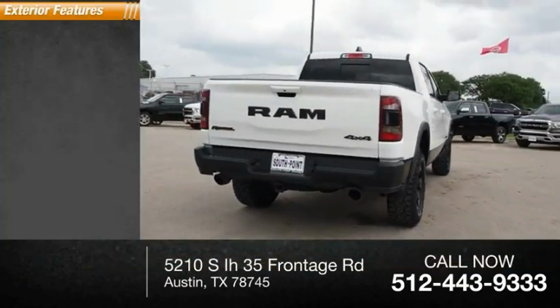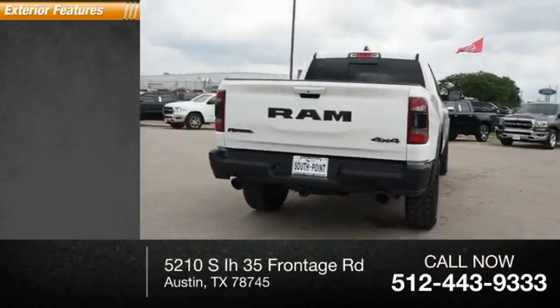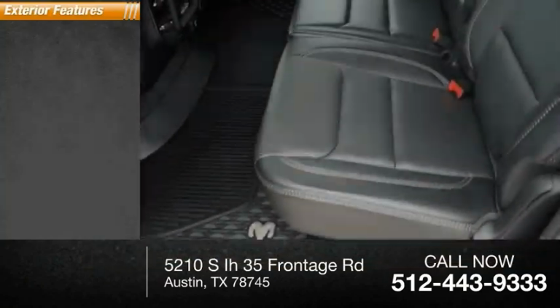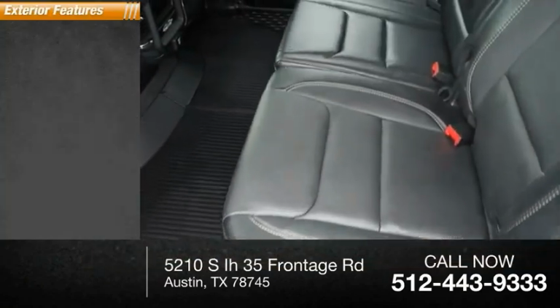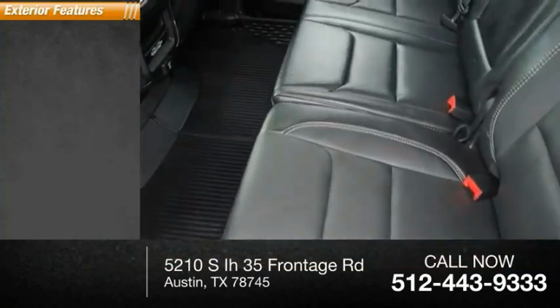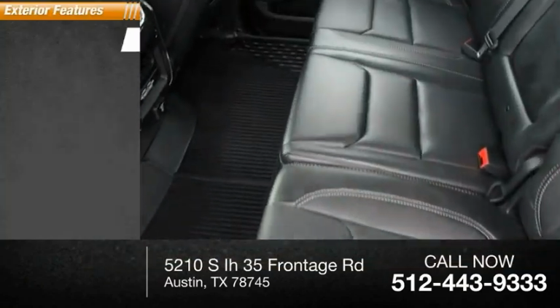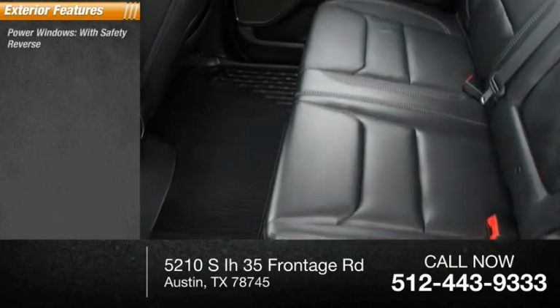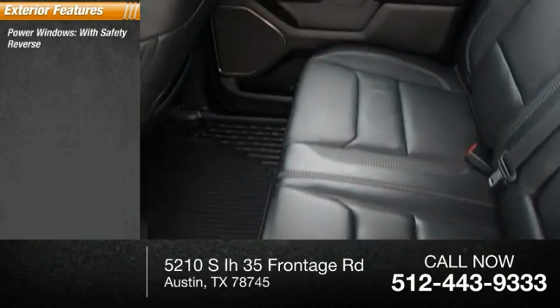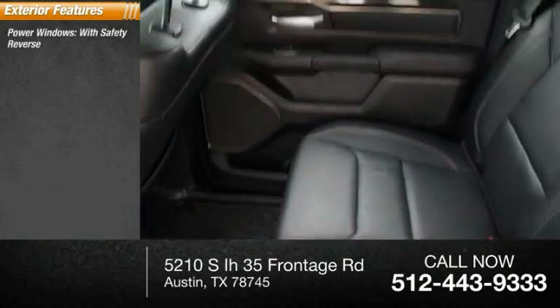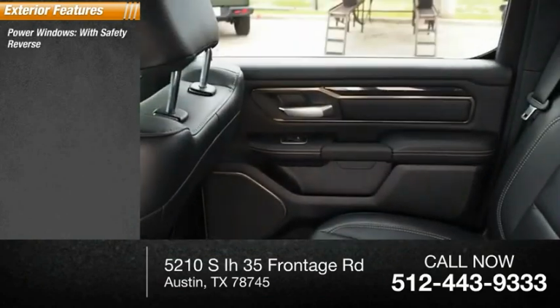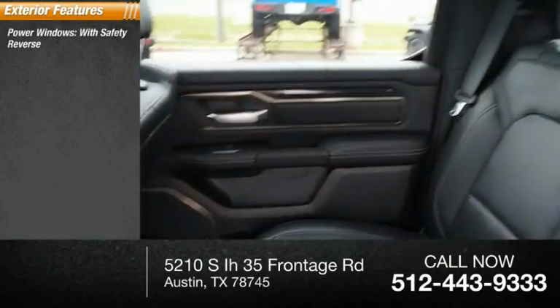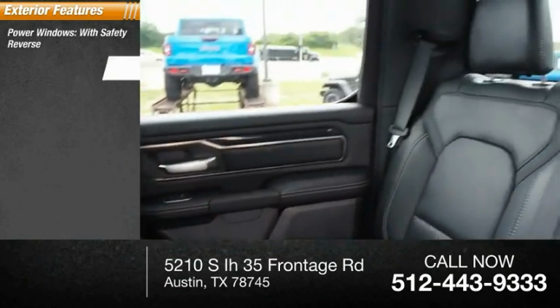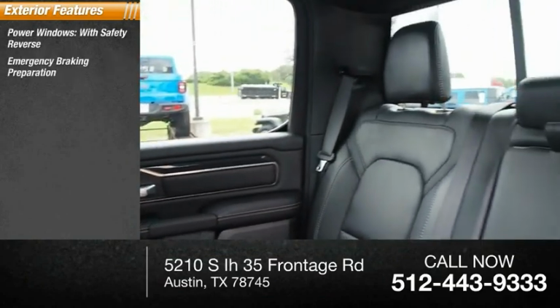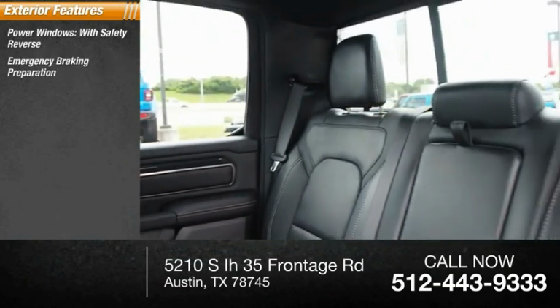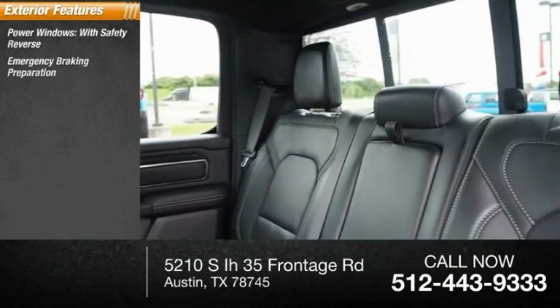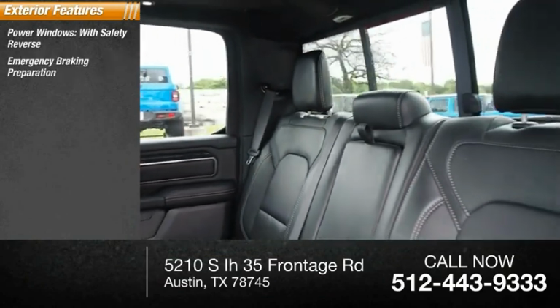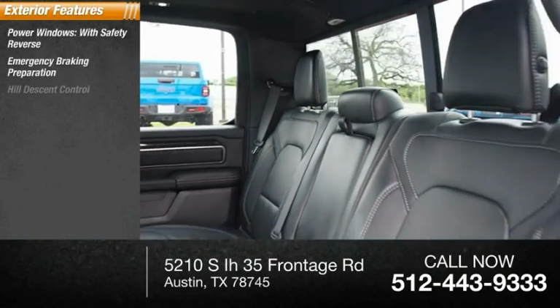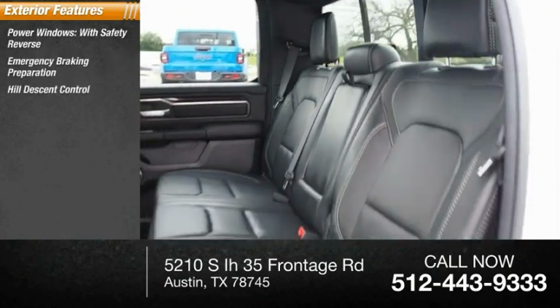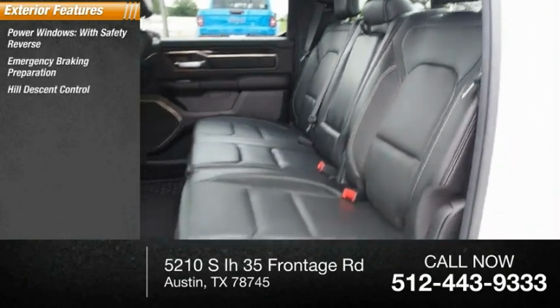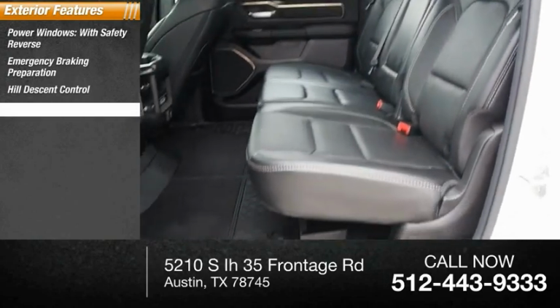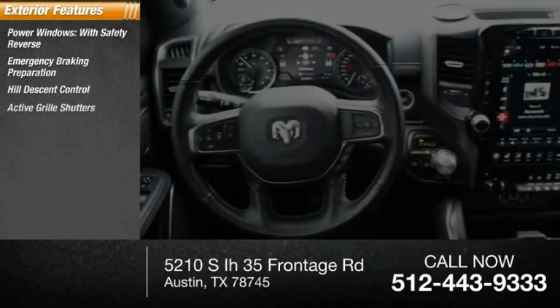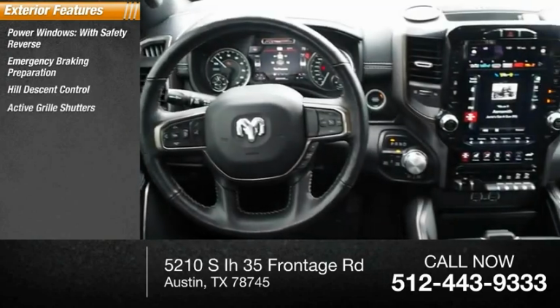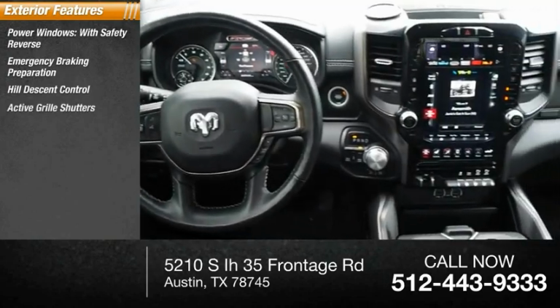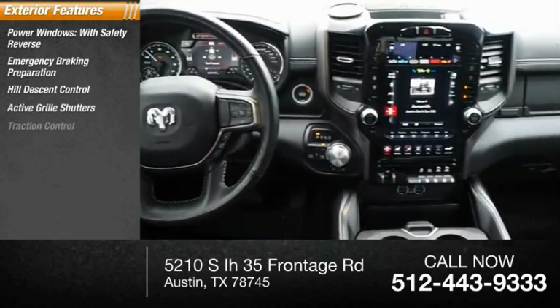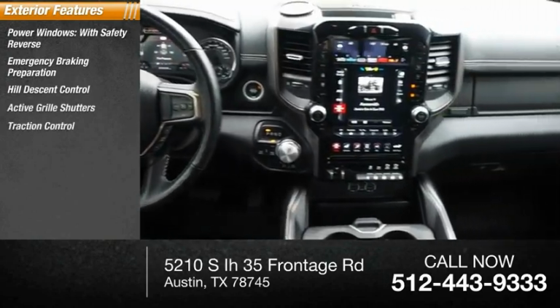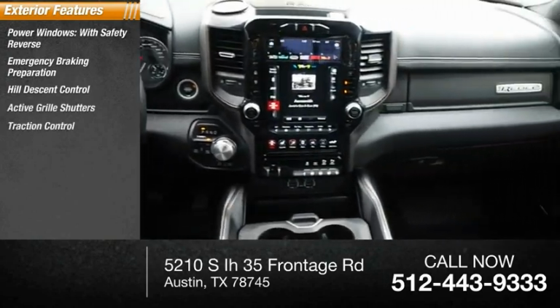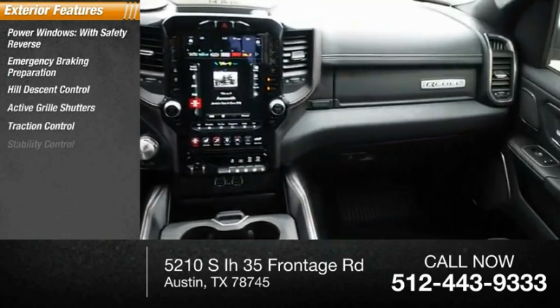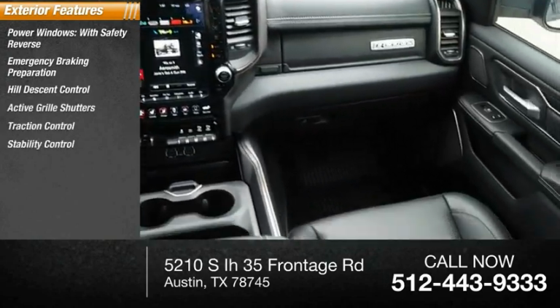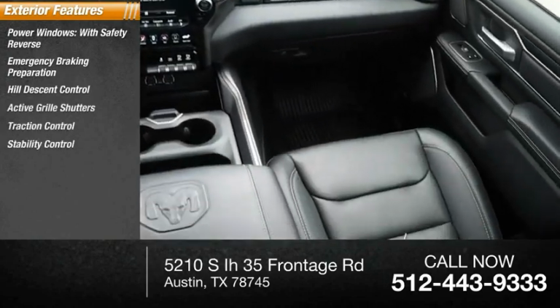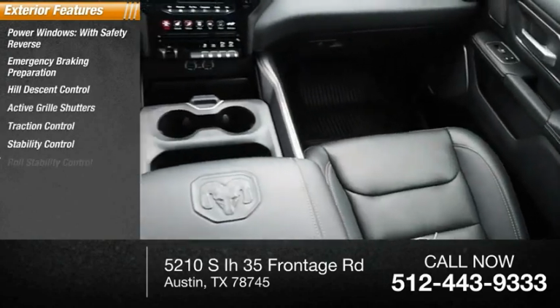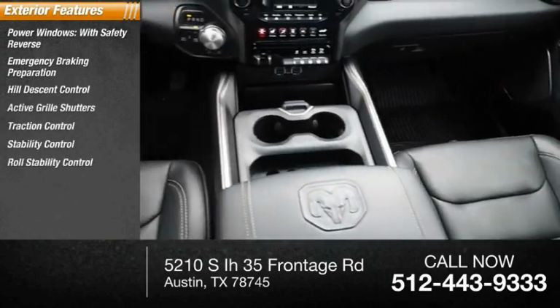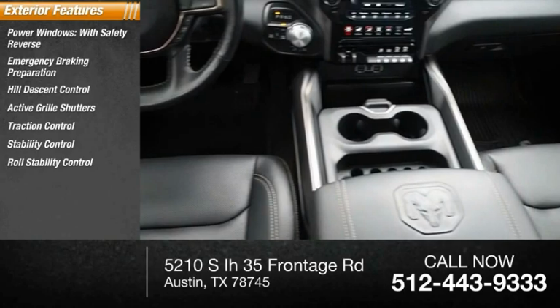Here are some of this vehicle's great options: power windows with safety reverse, emergency braking preparation, hill descent control, active grille shutters, traction control, stability control, and roll stability control.